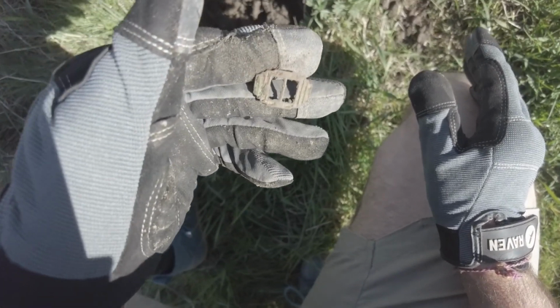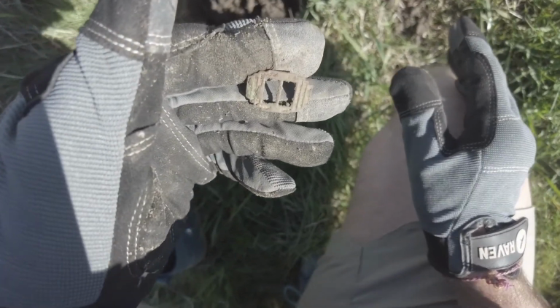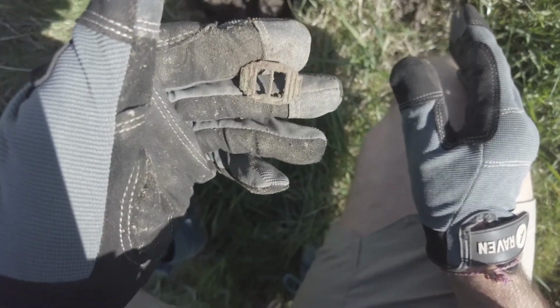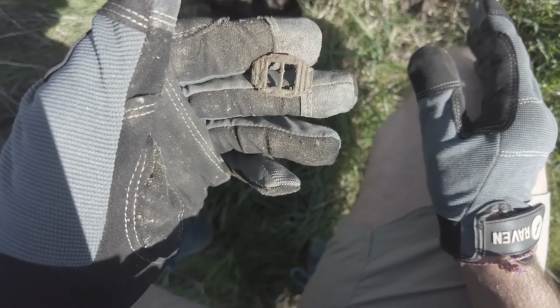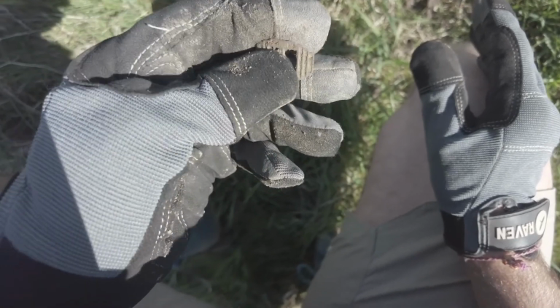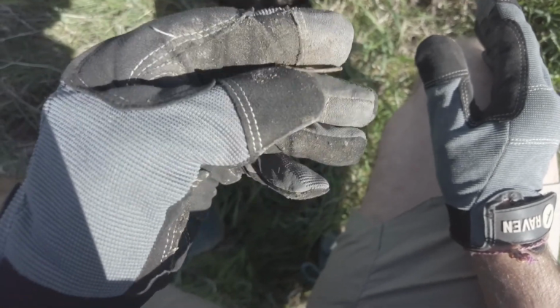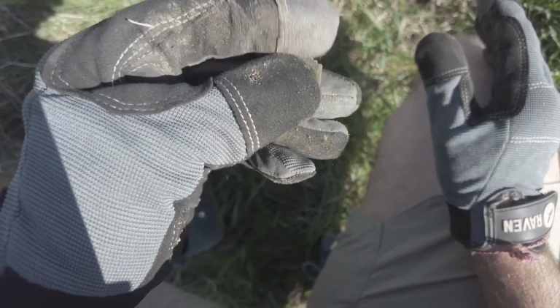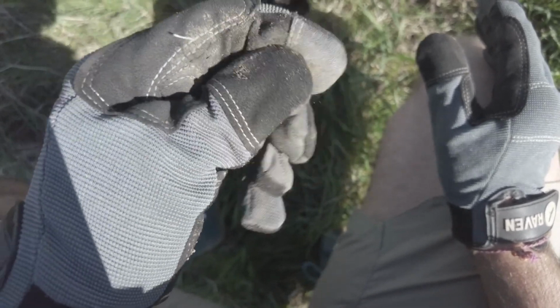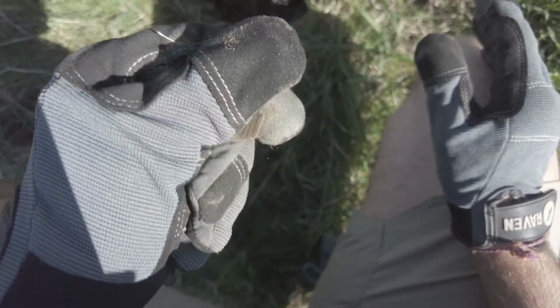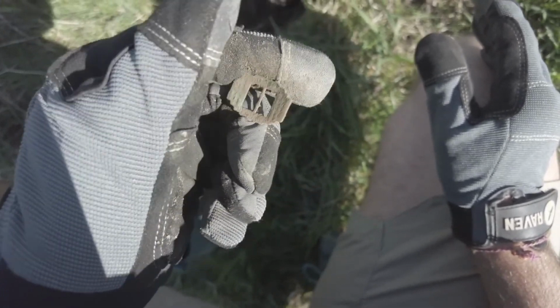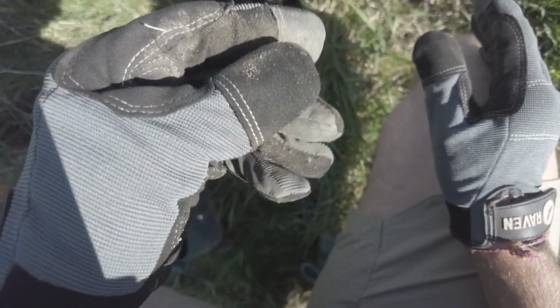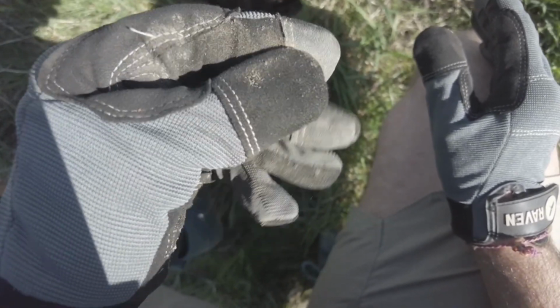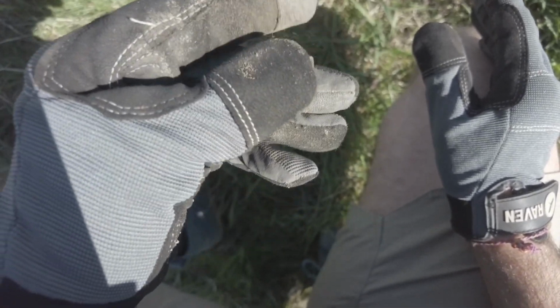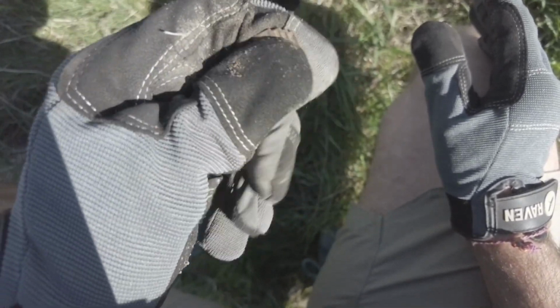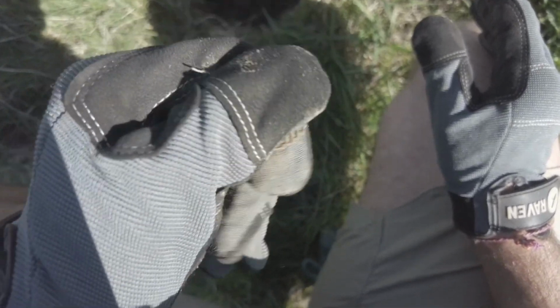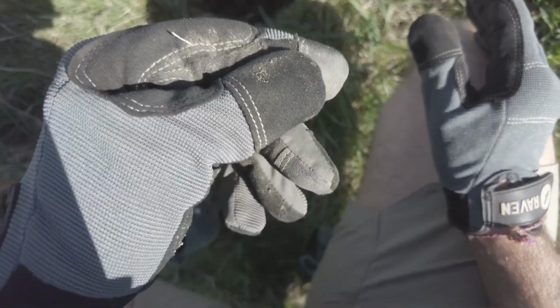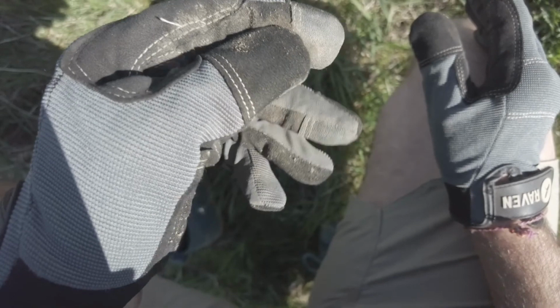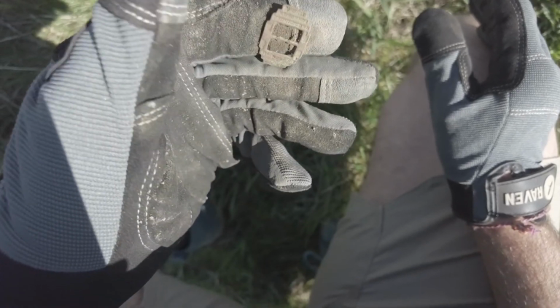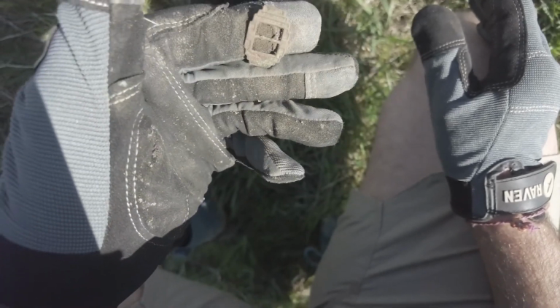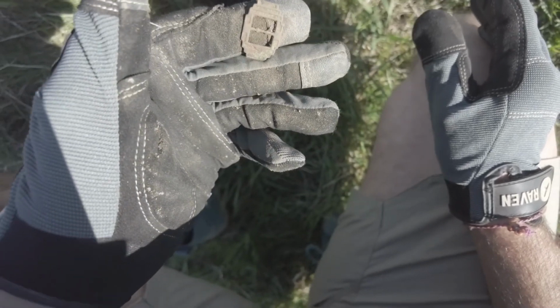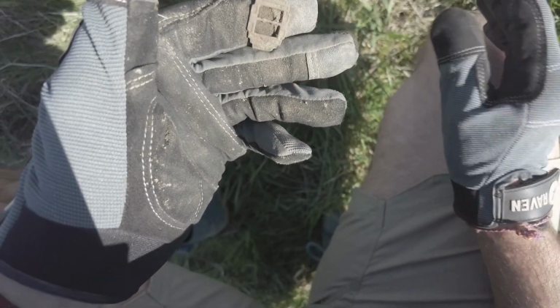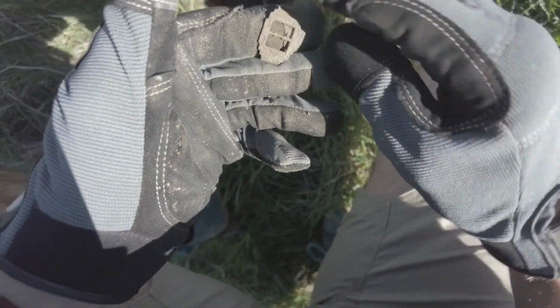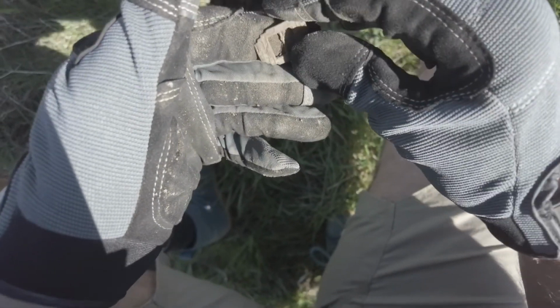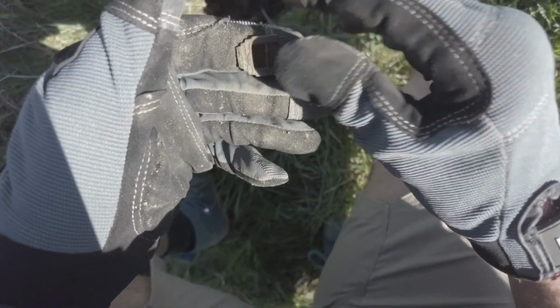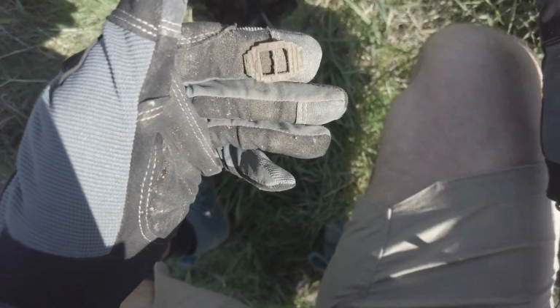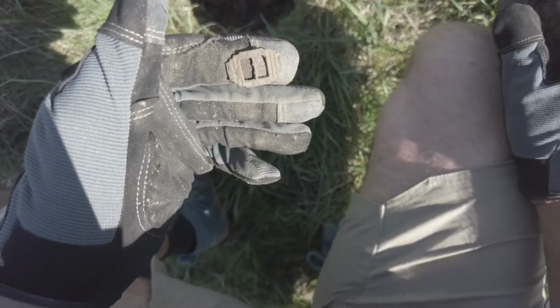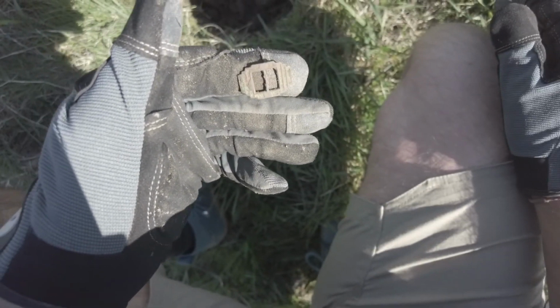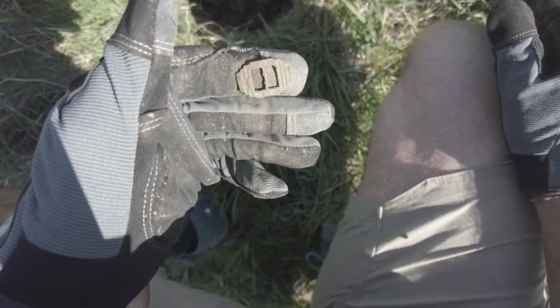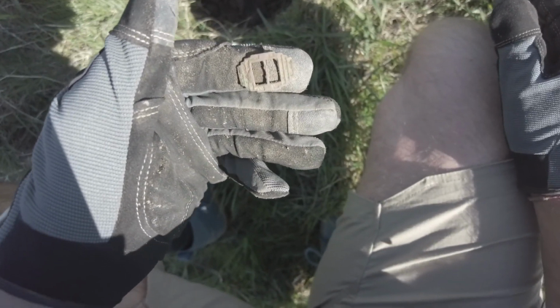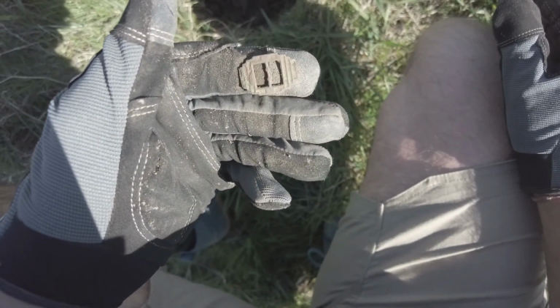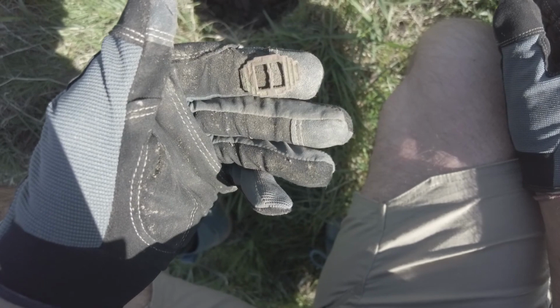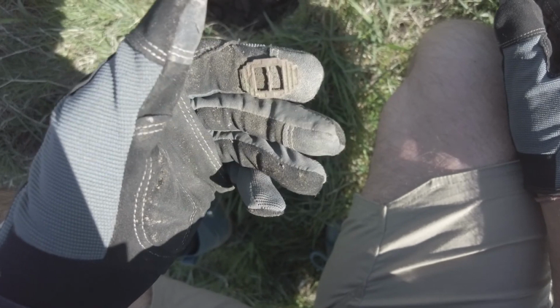Rubbish signal but I thought what the hey. It sounded like iron to be honest. It was next to some stinging nettles so I wasn't sure if I could be bothered, but it's a little buckle — not old. Looks like art nouveau, doesn't it really.